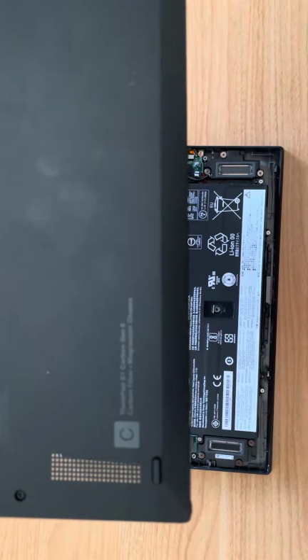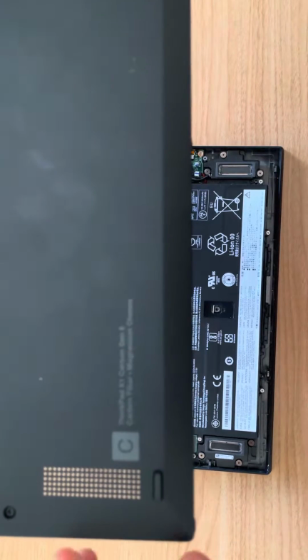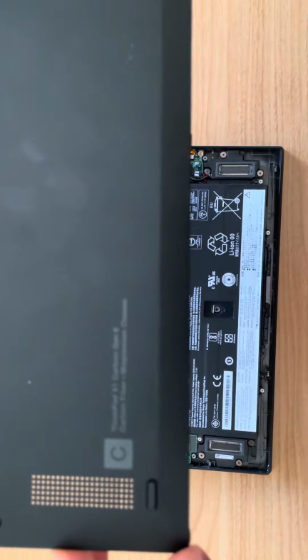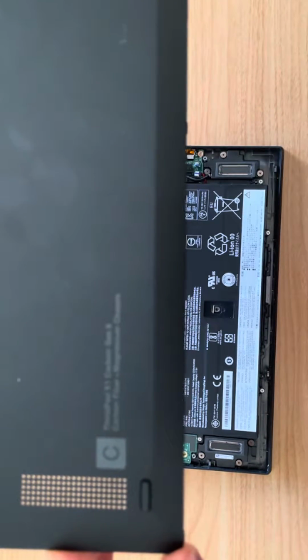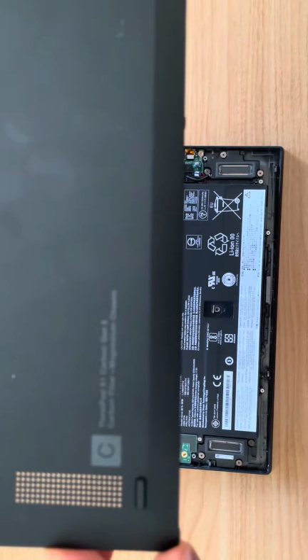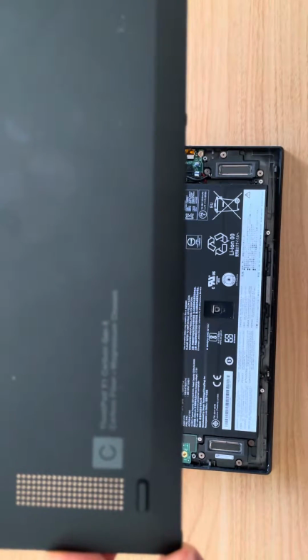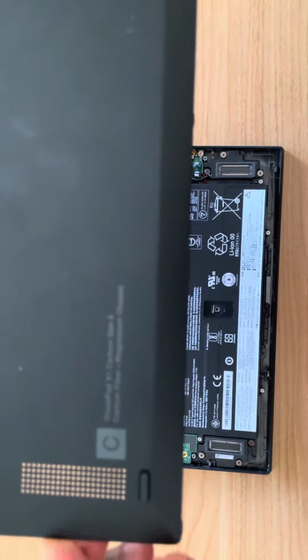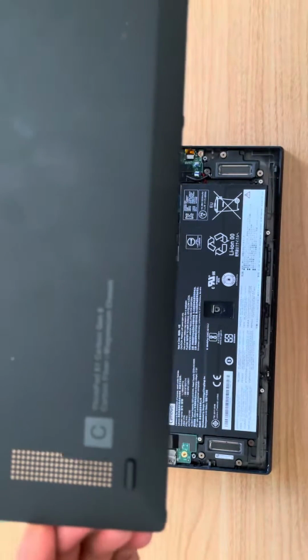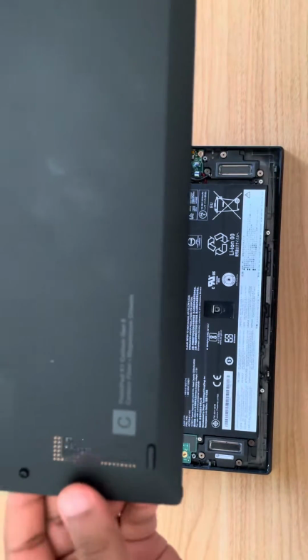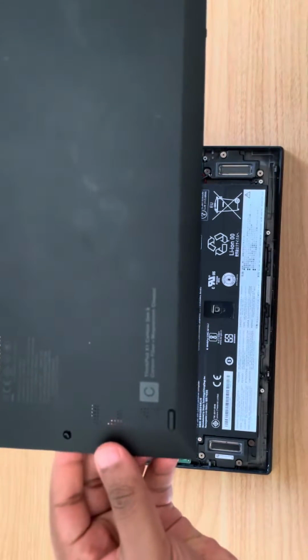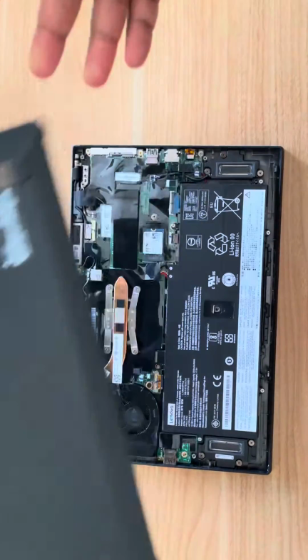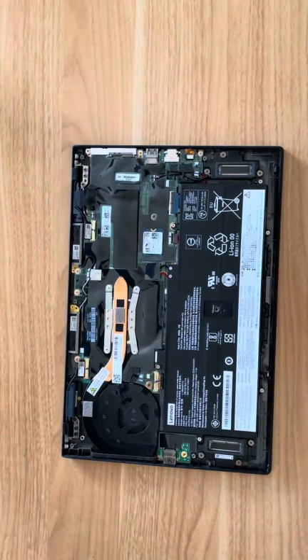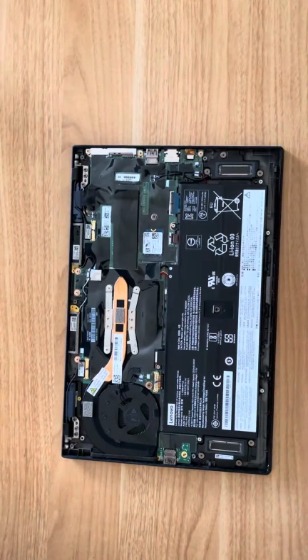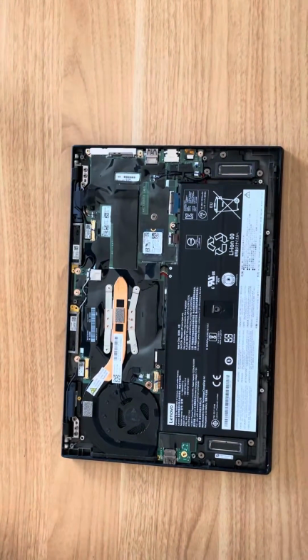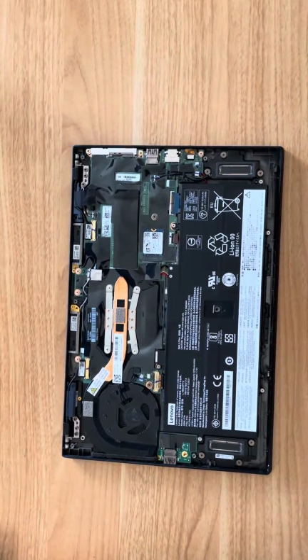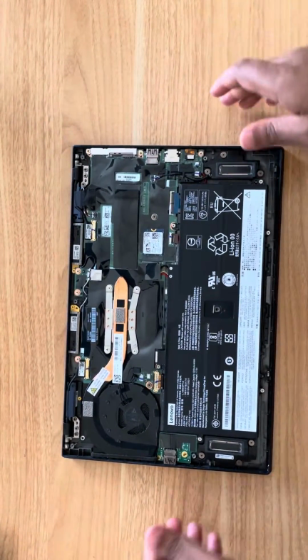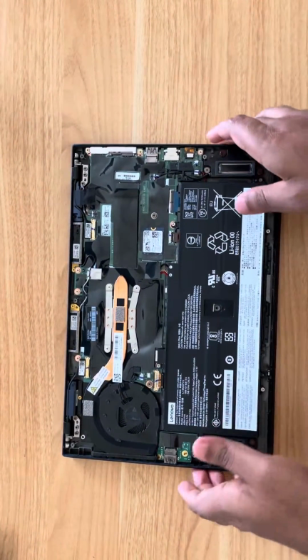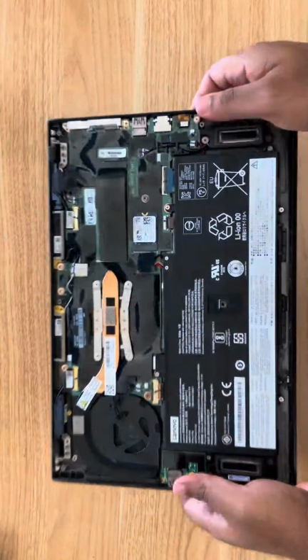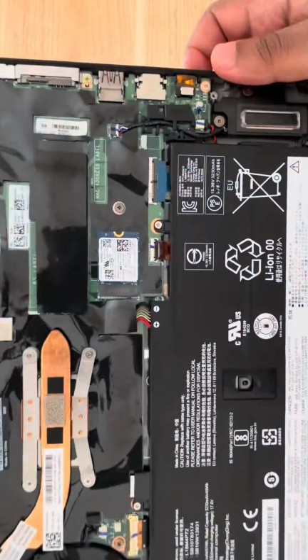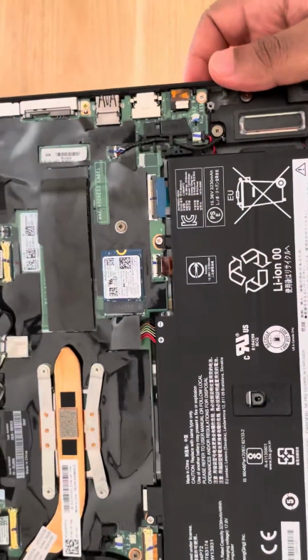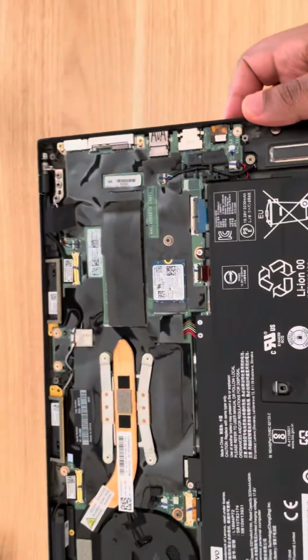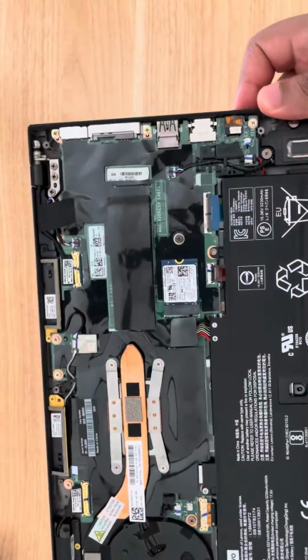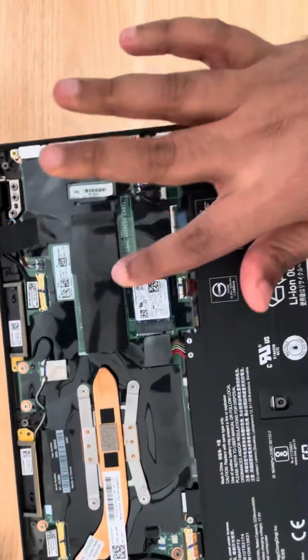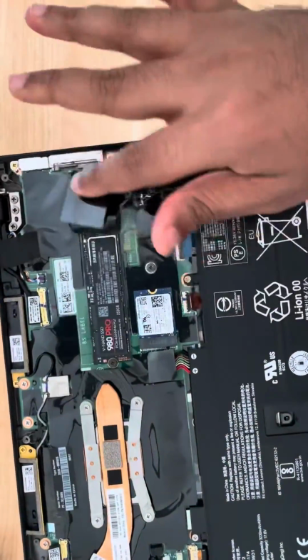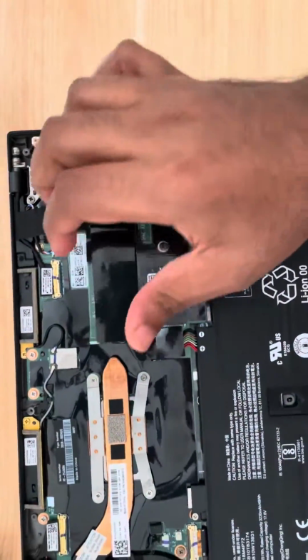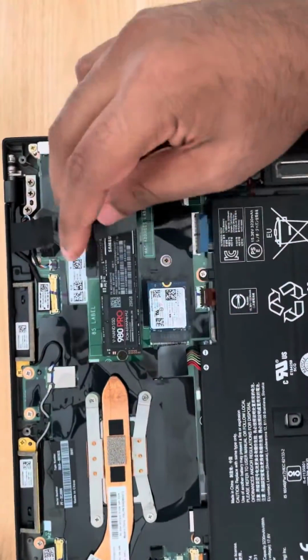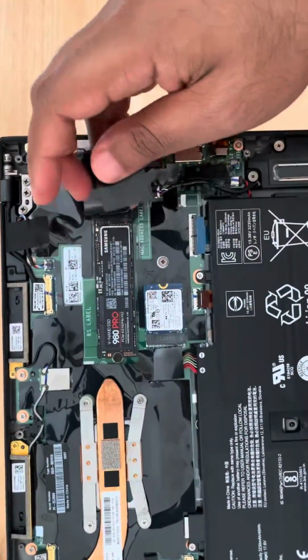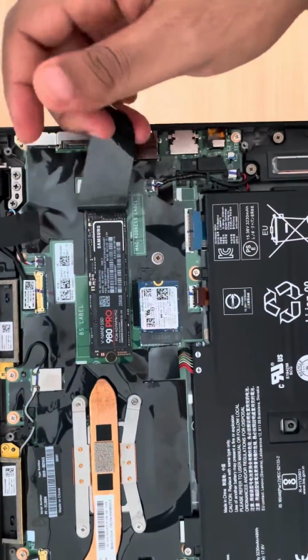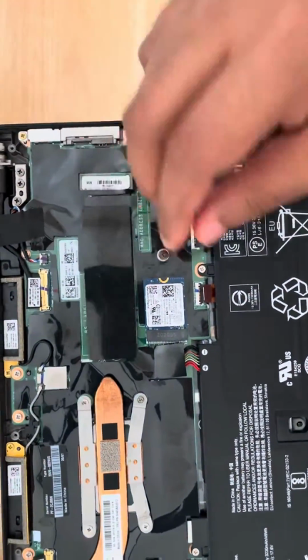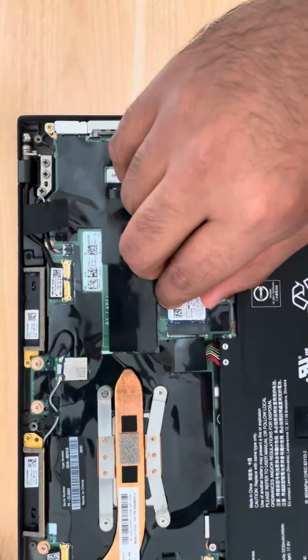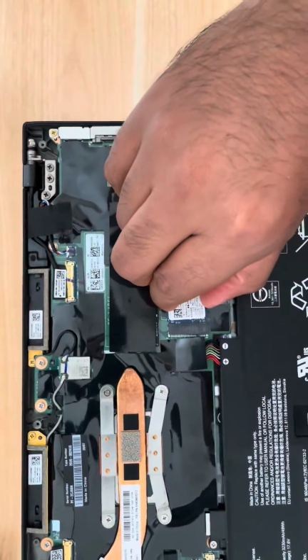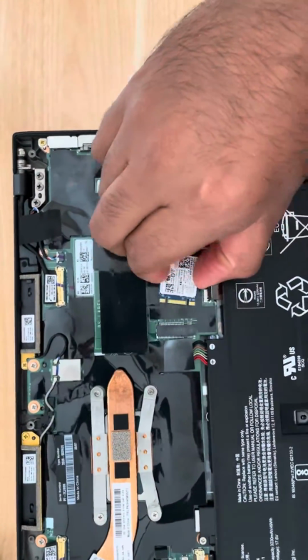This is a ThinkPad X1 Carbon Gen 8. After opening it by removing the screws, we're greeted with an NVMe SSD and there is a wireless socket that's empty.